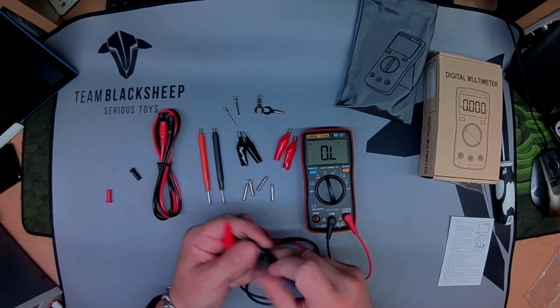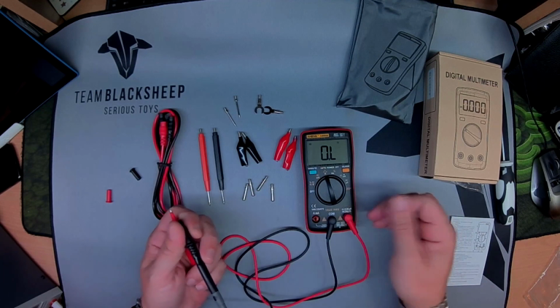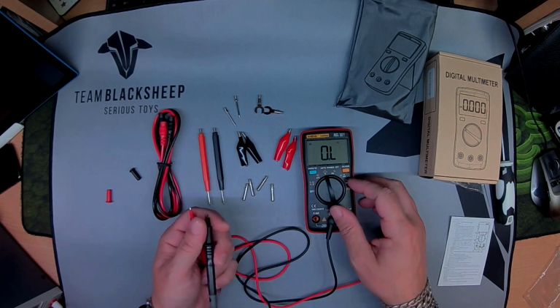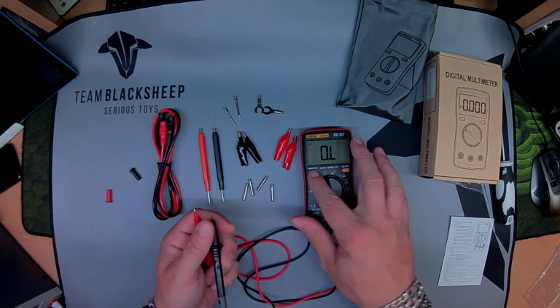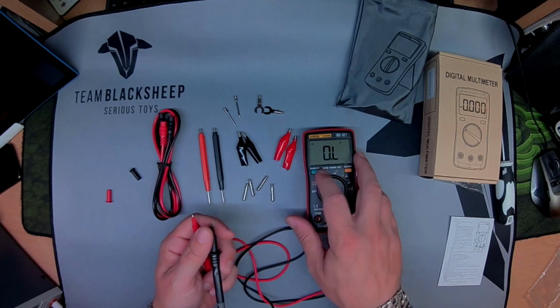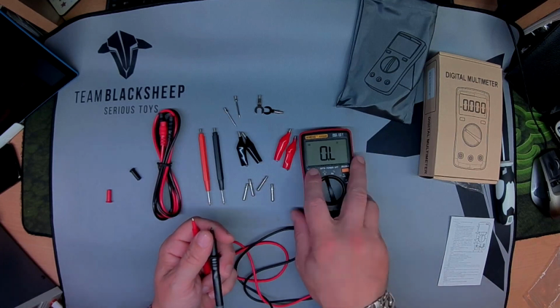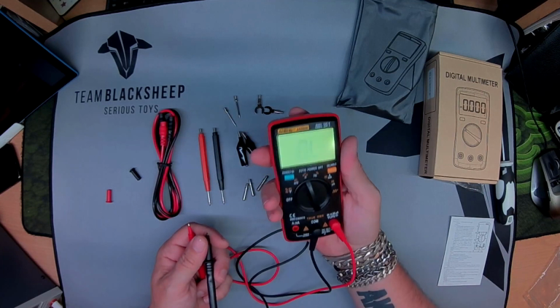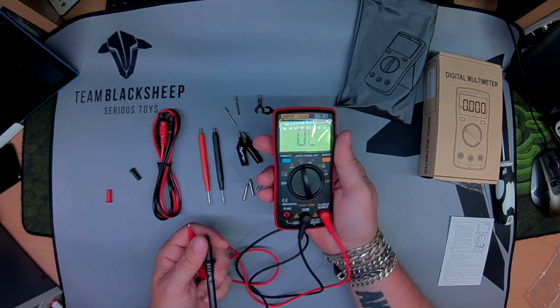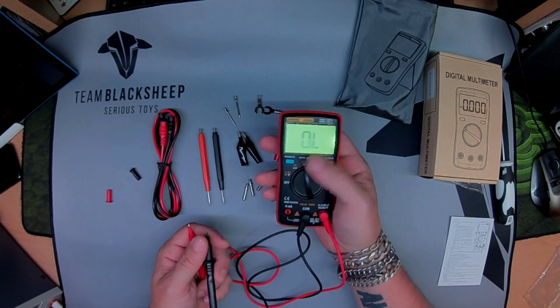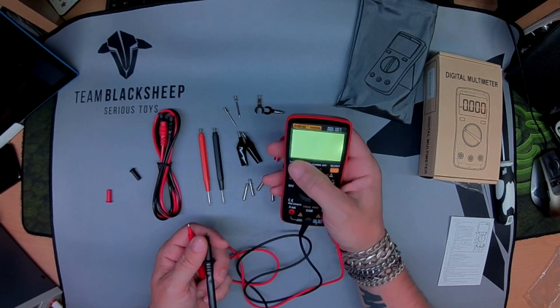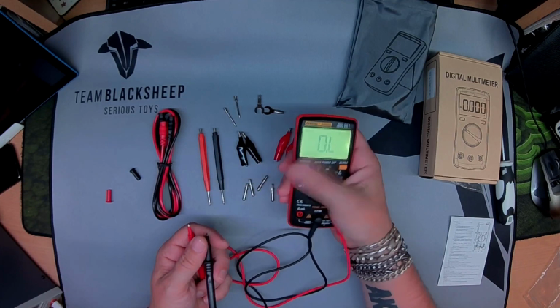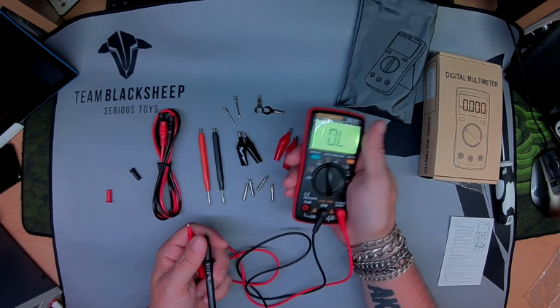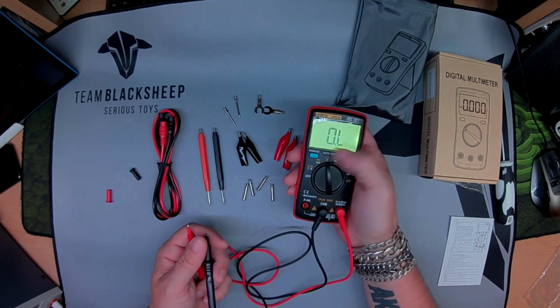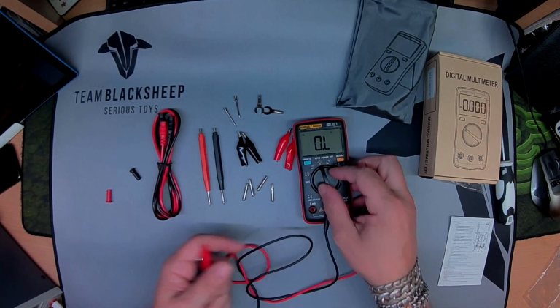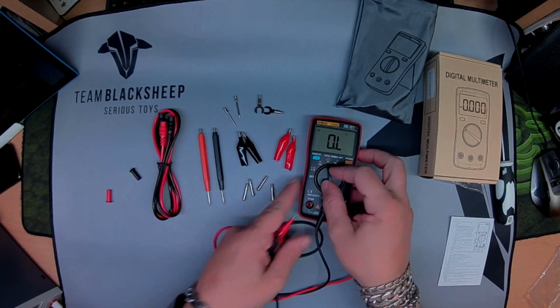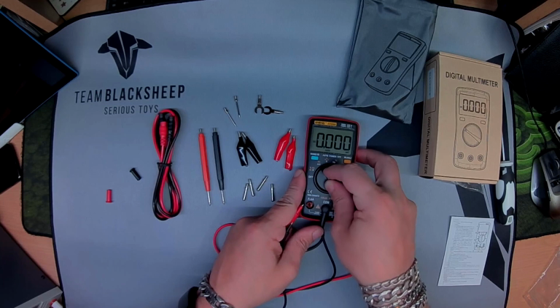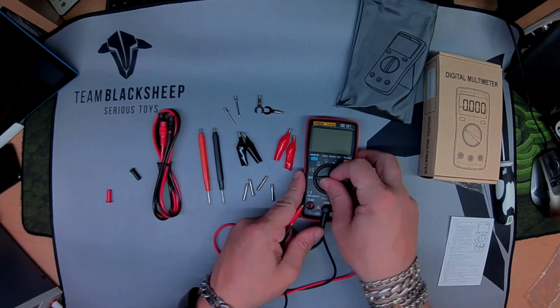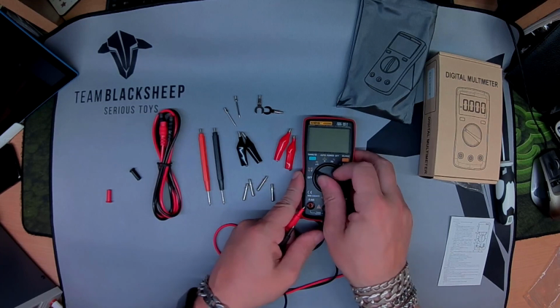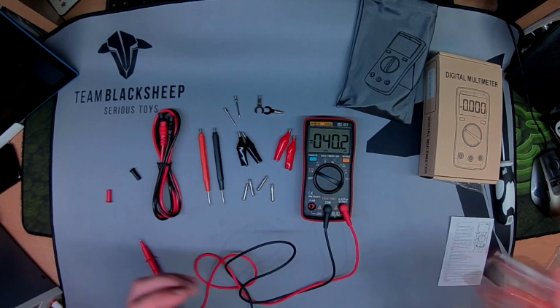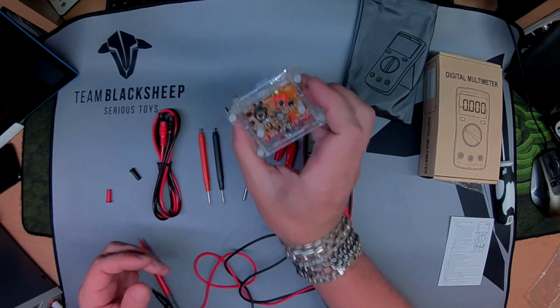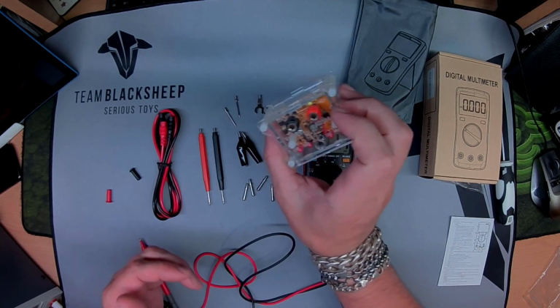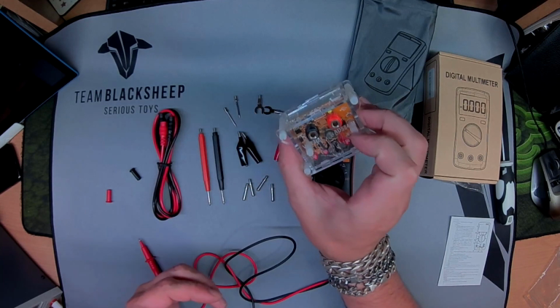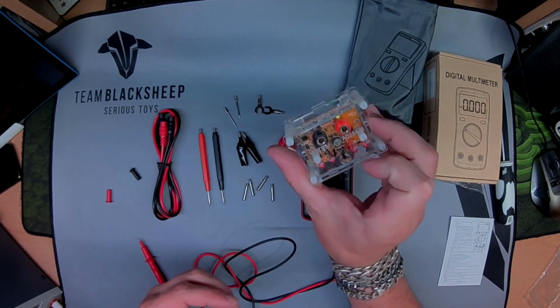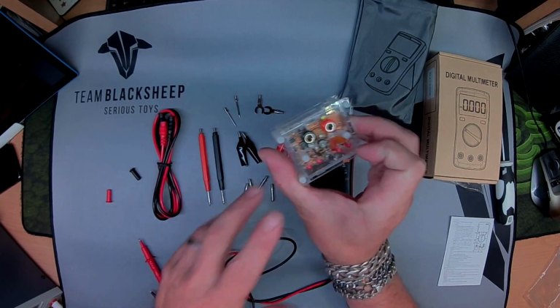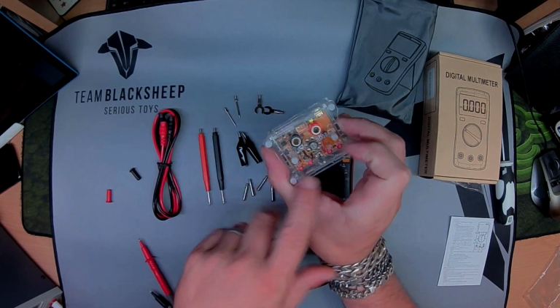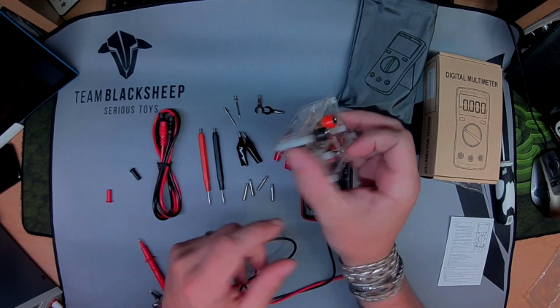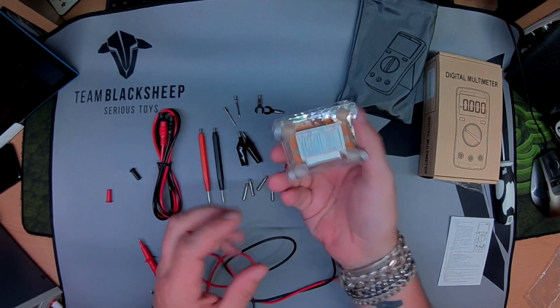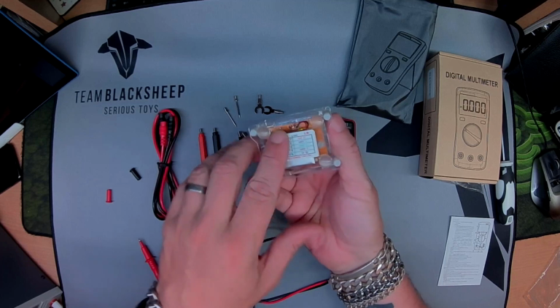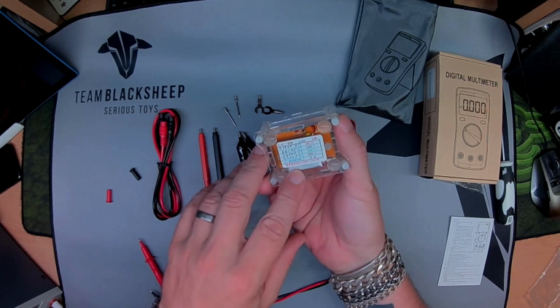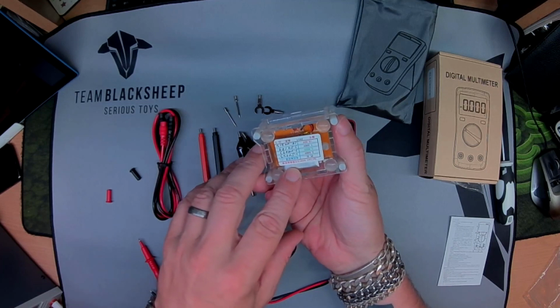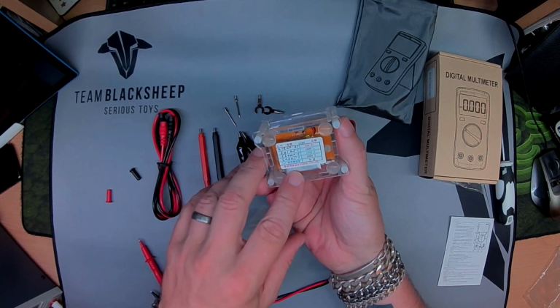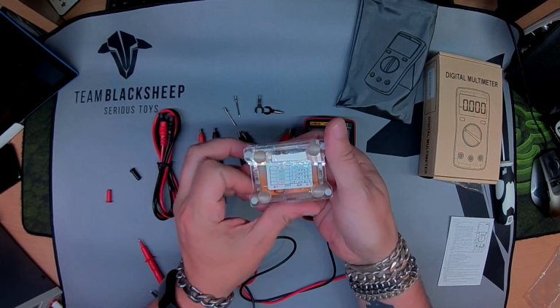Nice and quick on that. Really bright LED, or backlight. Let's test the voltage range. Got a little voltage reference here, 2.5 to 10 volts. Agilent certified.